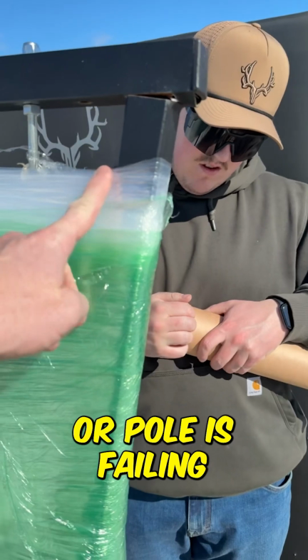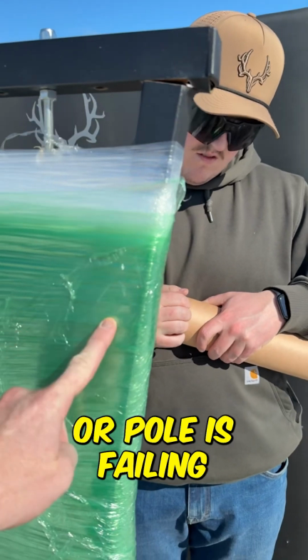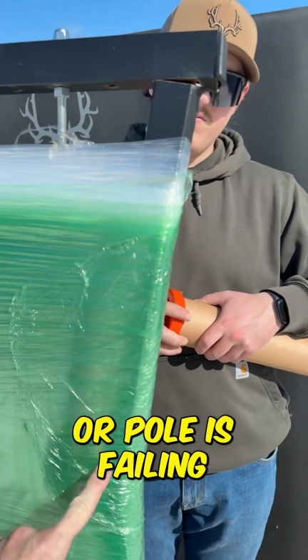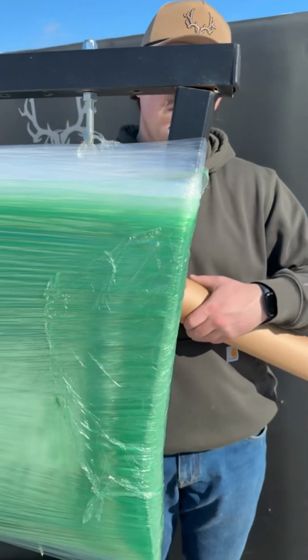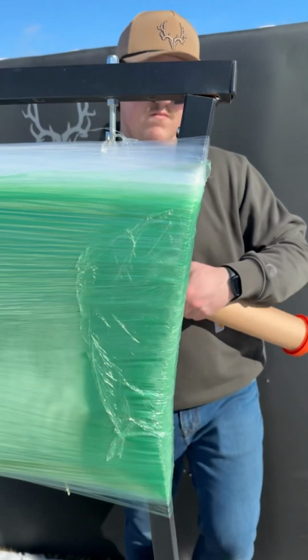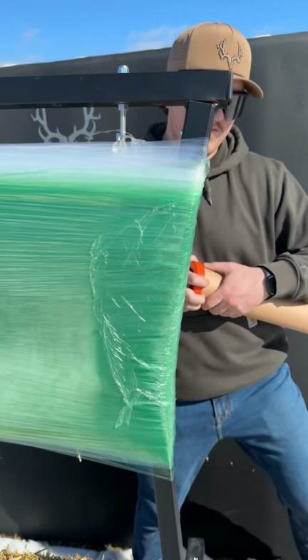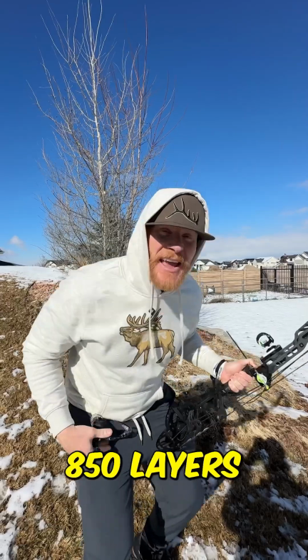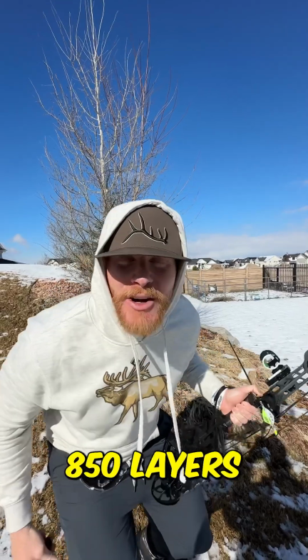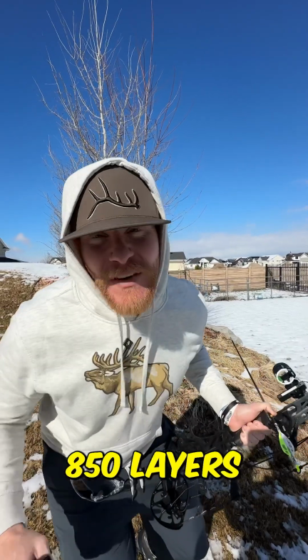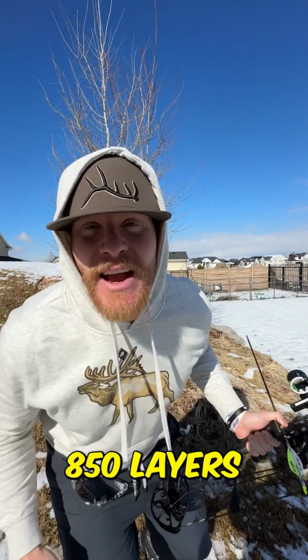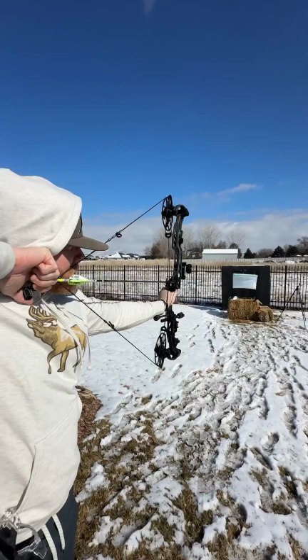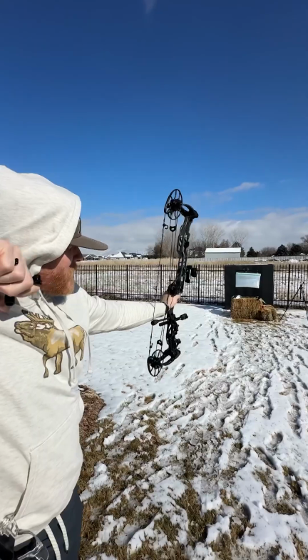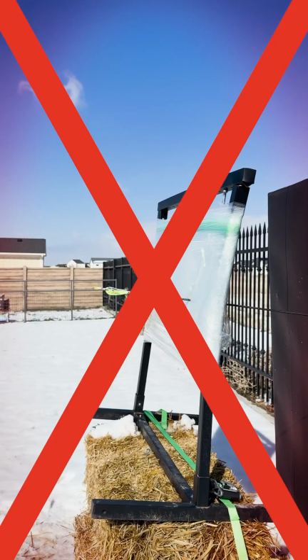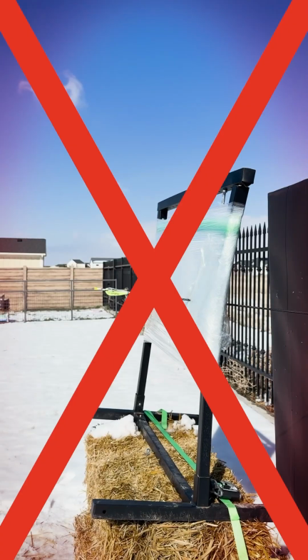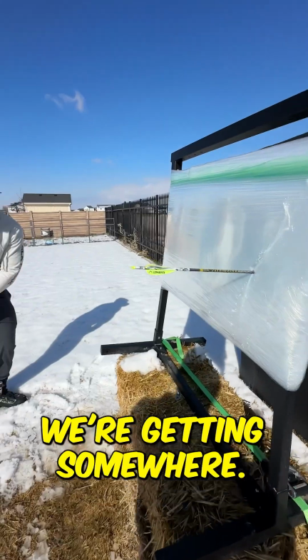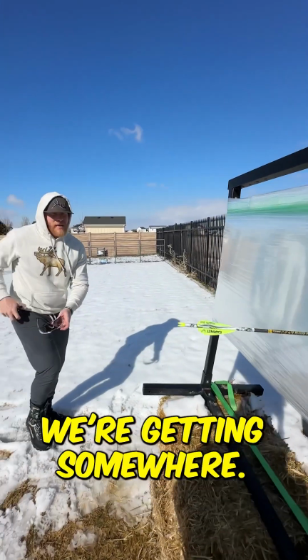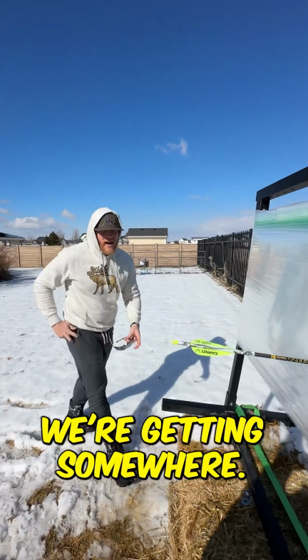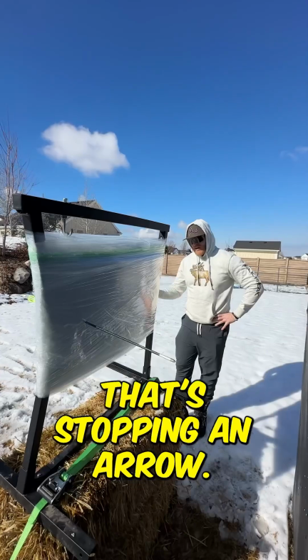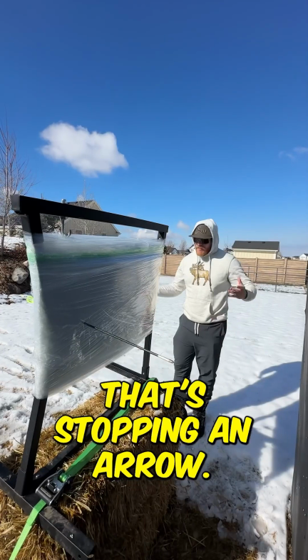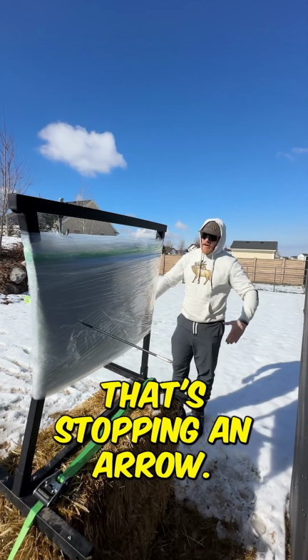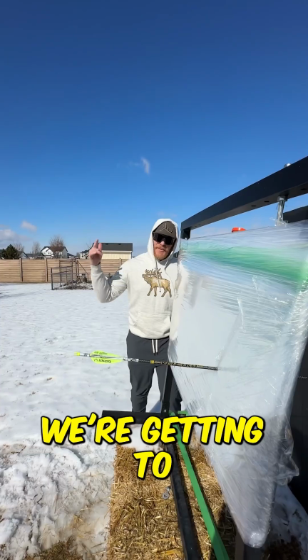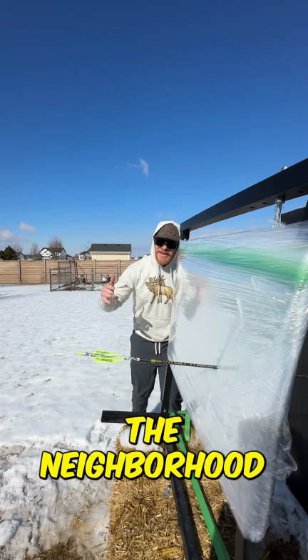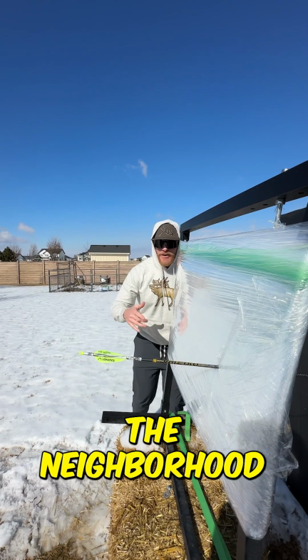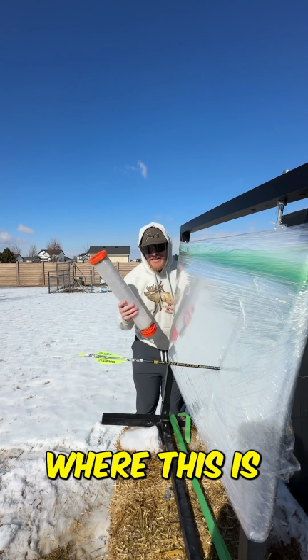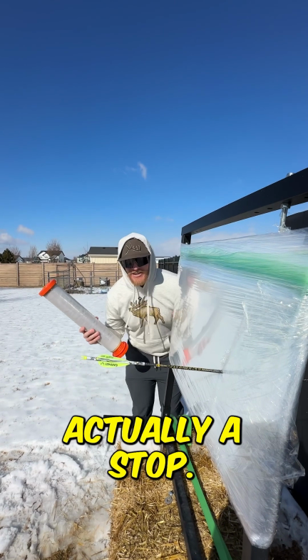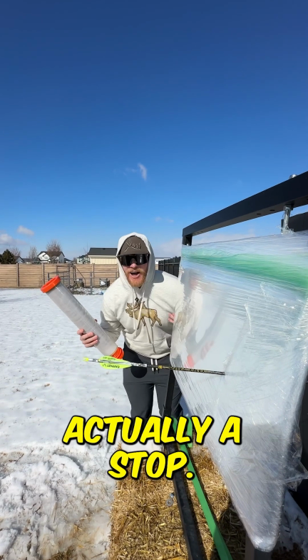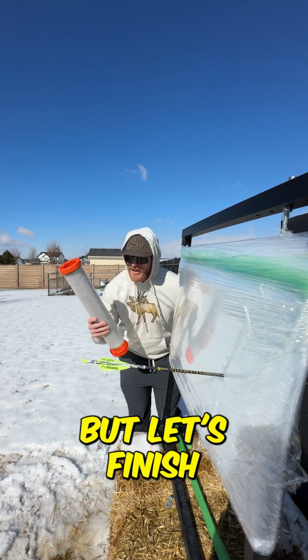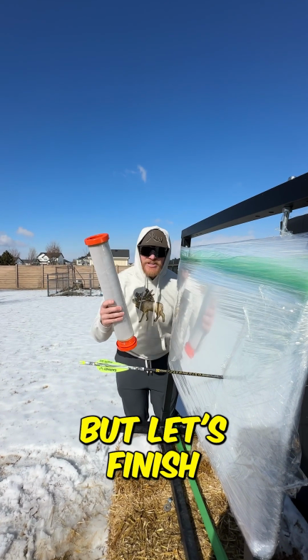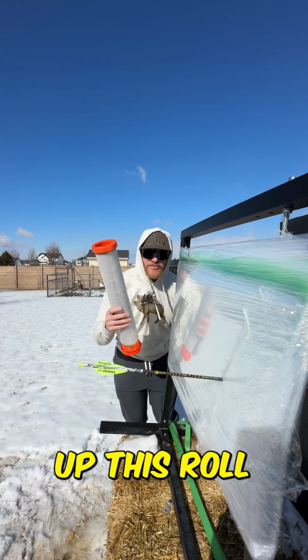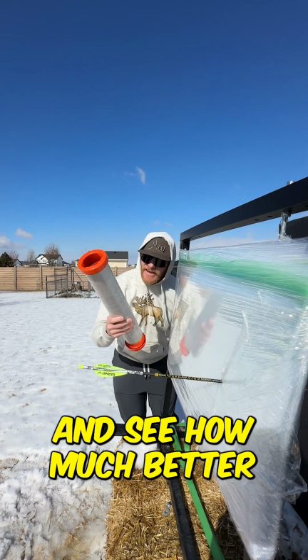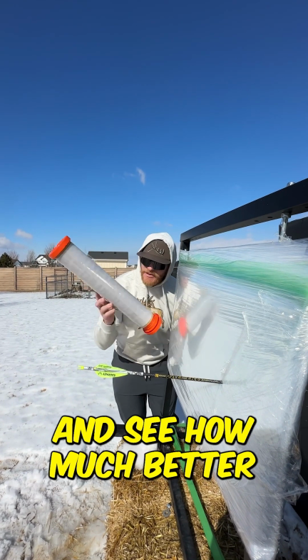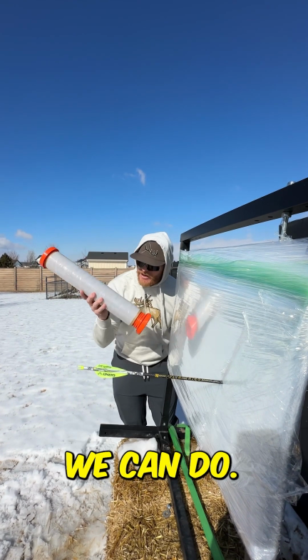Our pull is failing. 850 layers — we're getting somewhere. That's stopping an arrow. We're getting to the neighborhood where this is actually a stop, but let's finish out this roll and see how much better we can do.